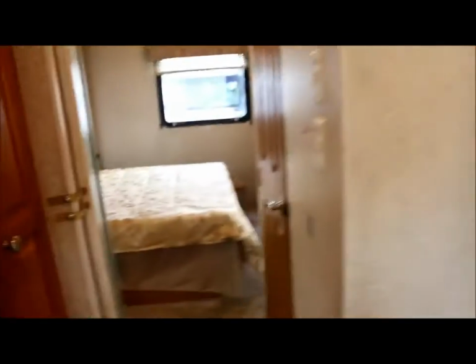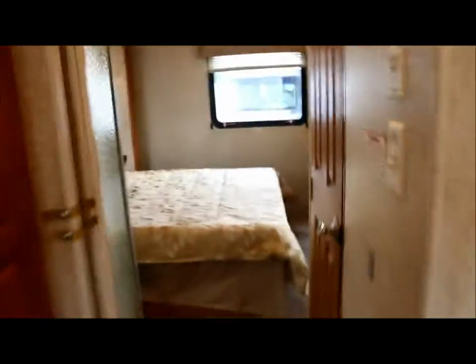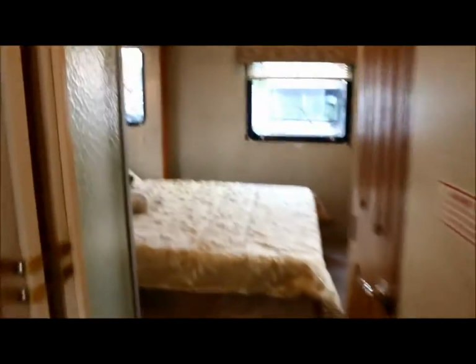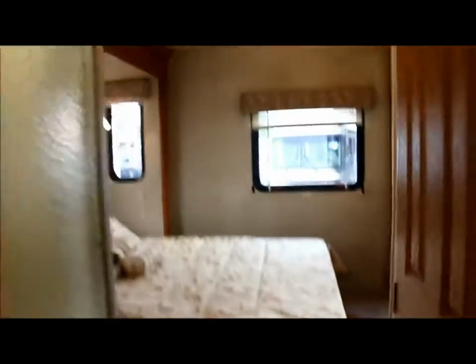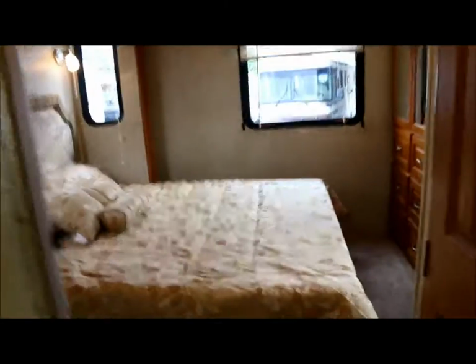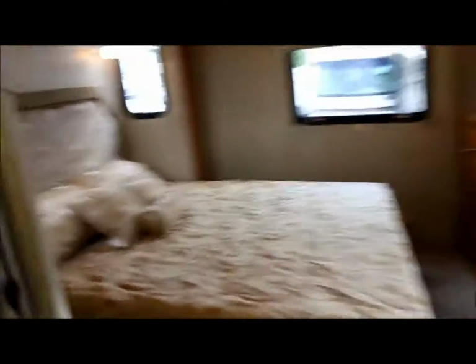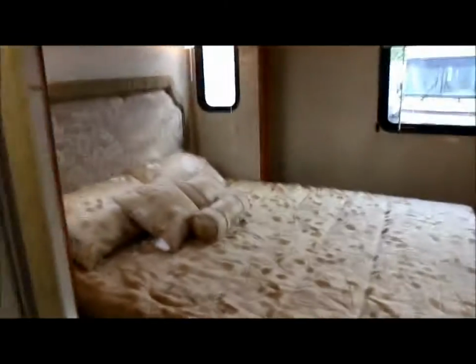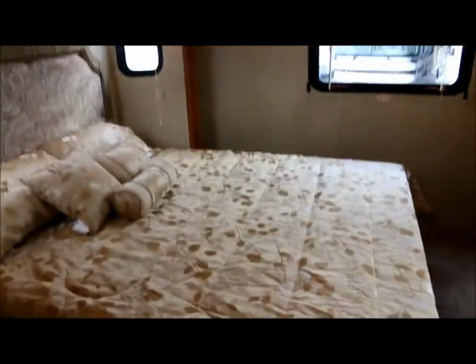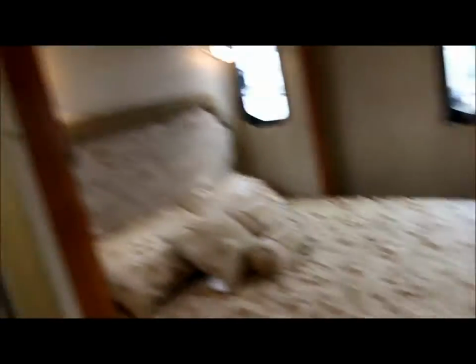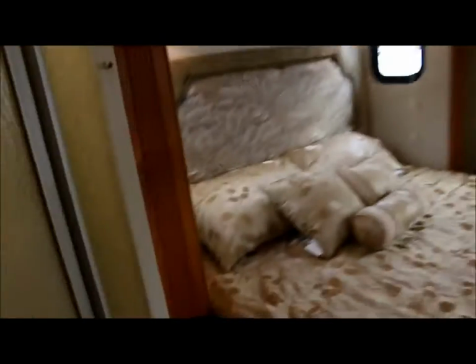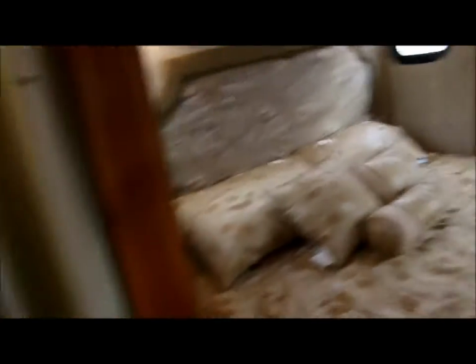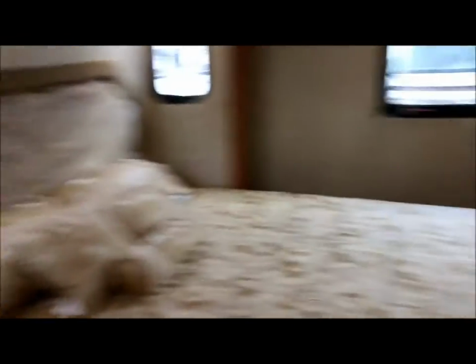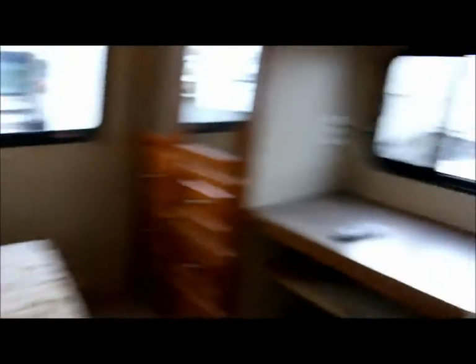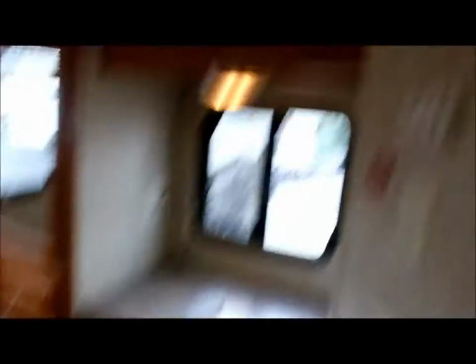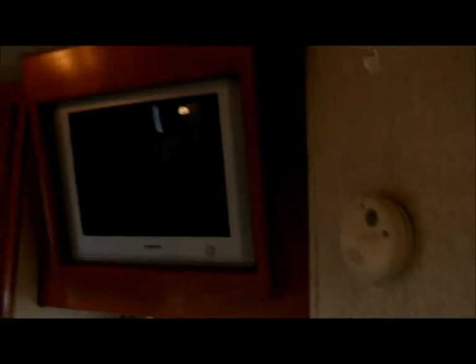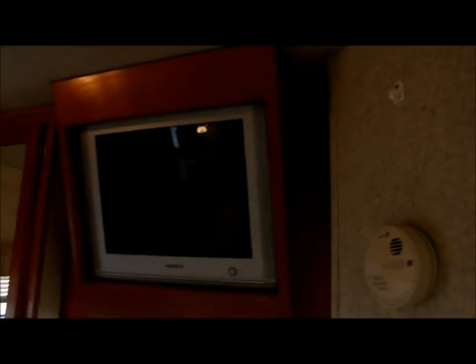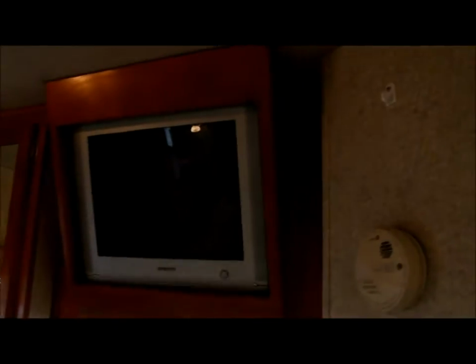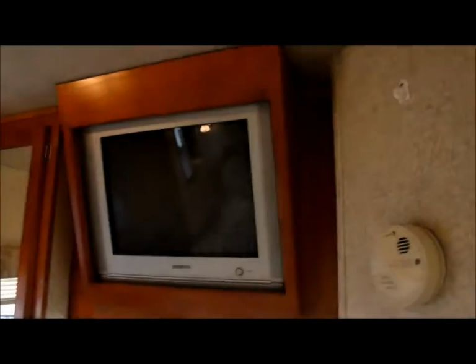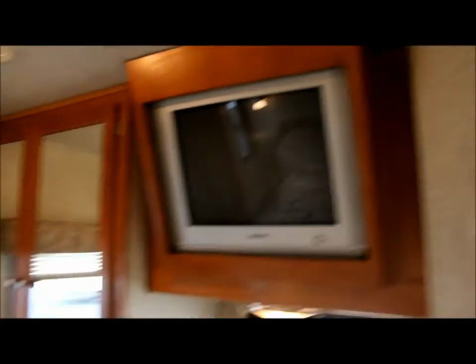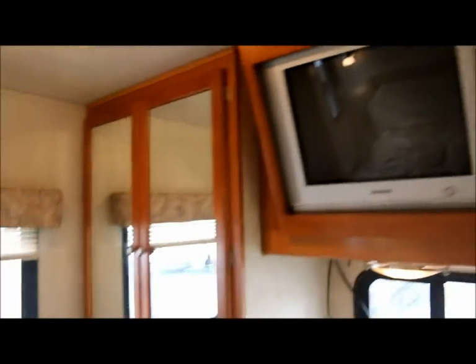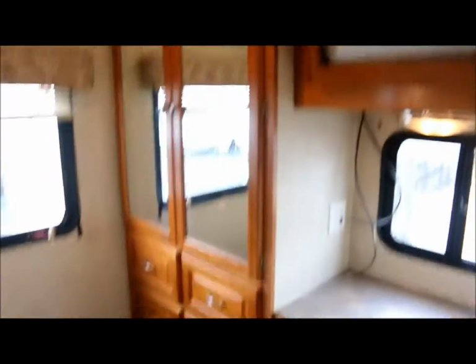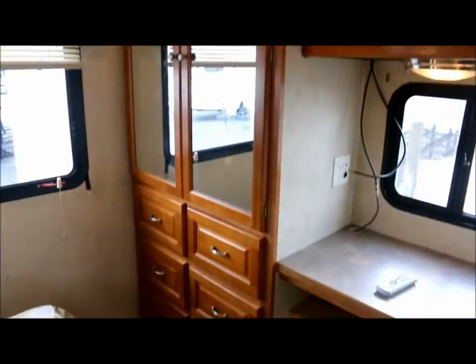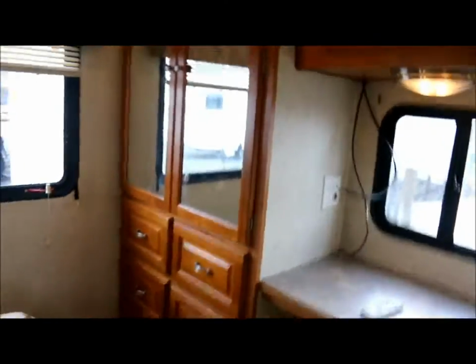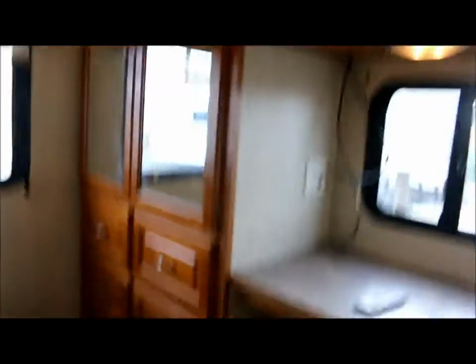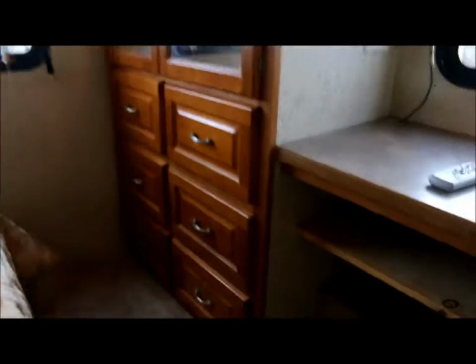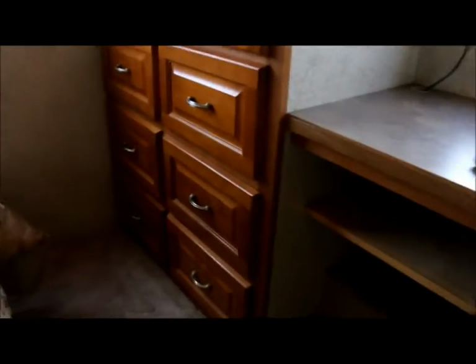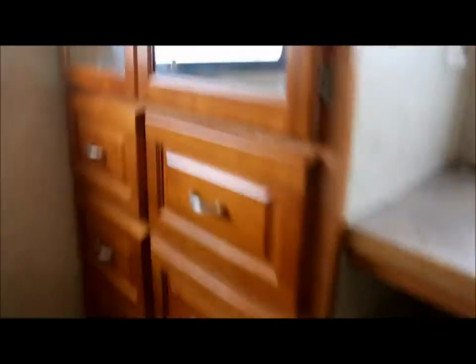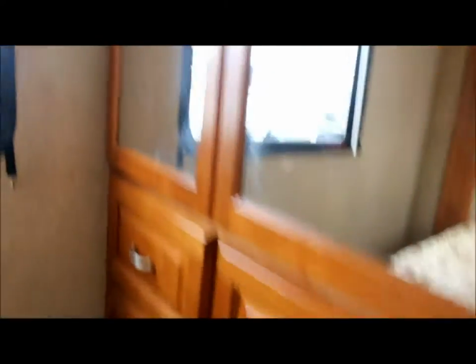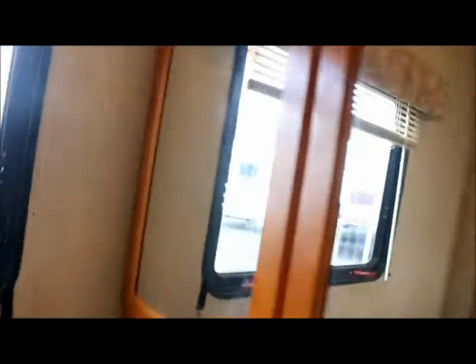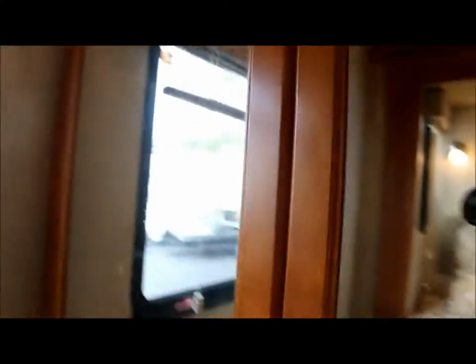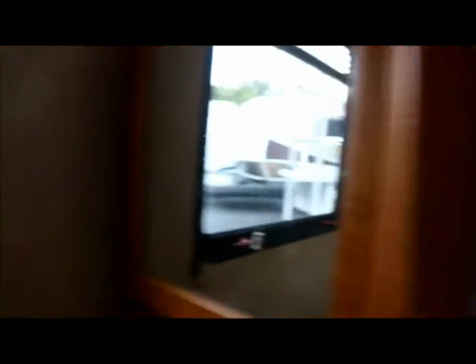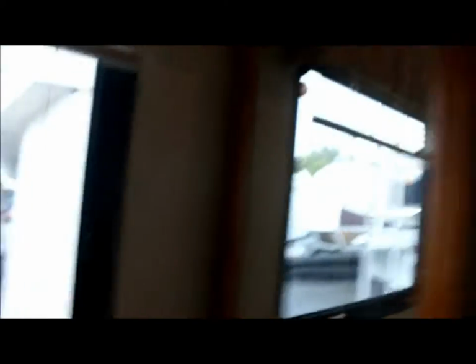Let's go ahead and make our way to the bedroom. You've got a nice Samsung TV up top as well, a mirrored wardrobe, plenty of storage below, and also a little bit of storage below the bed.